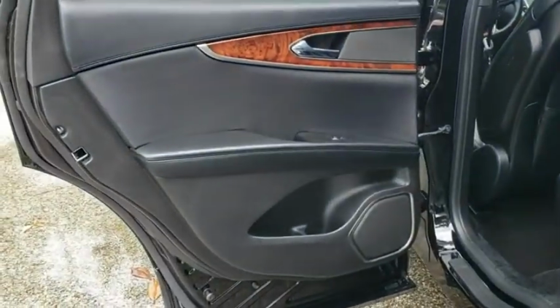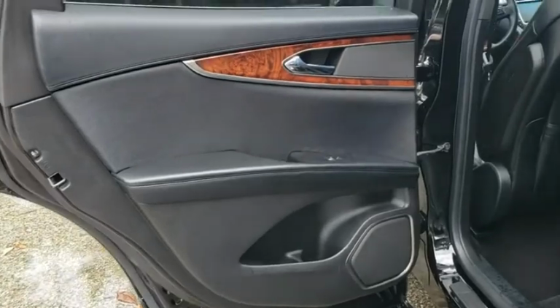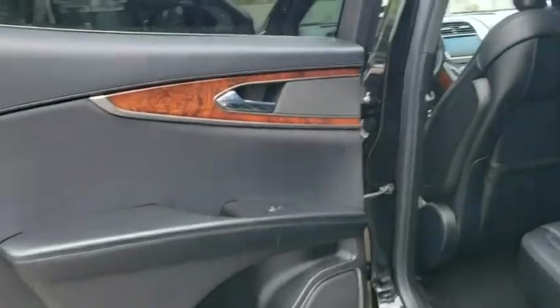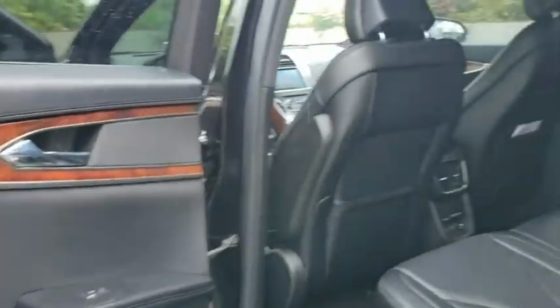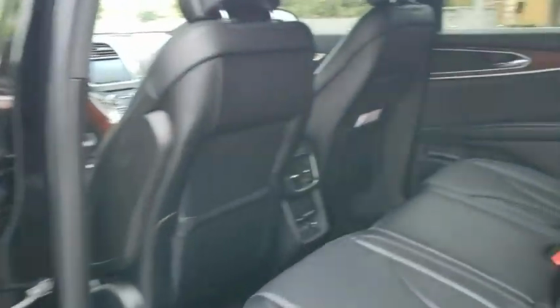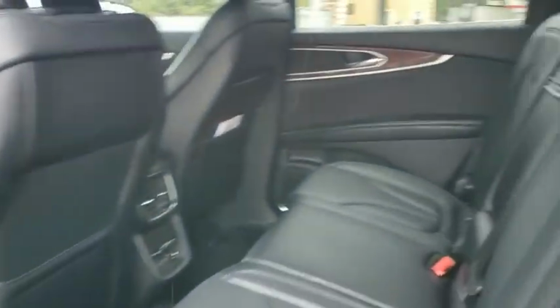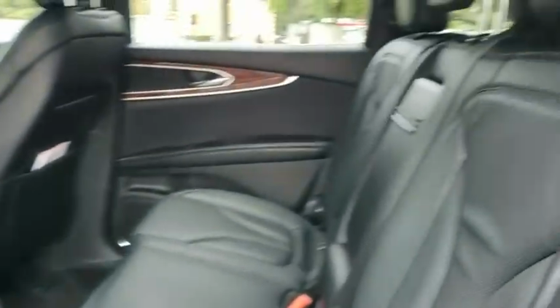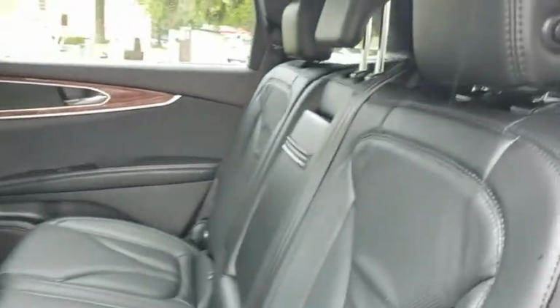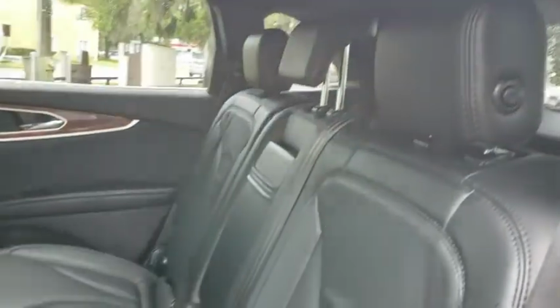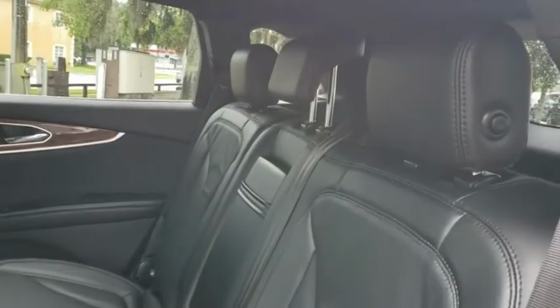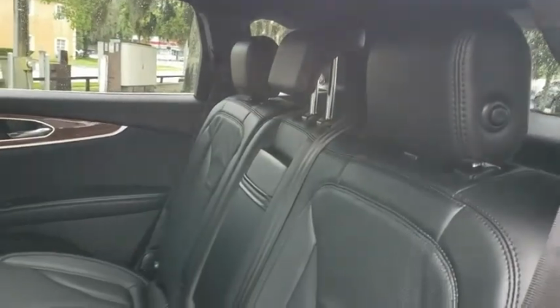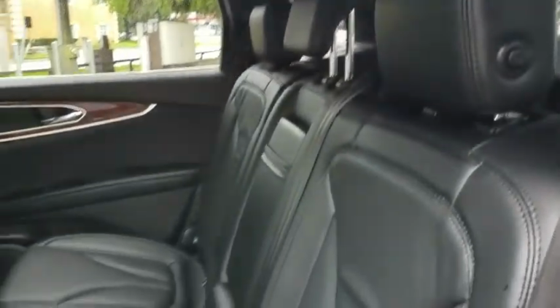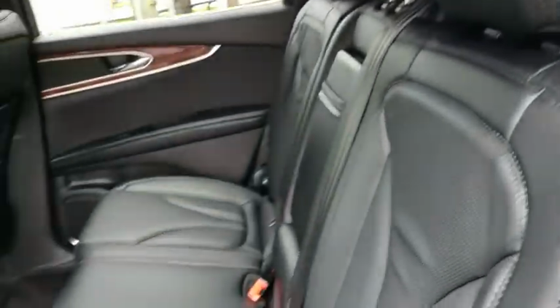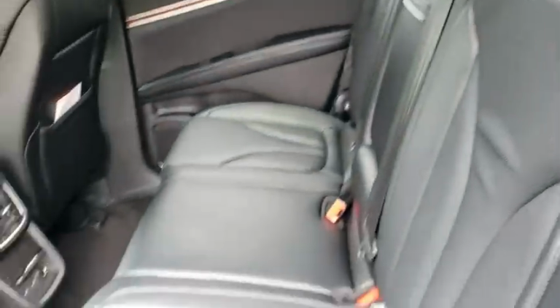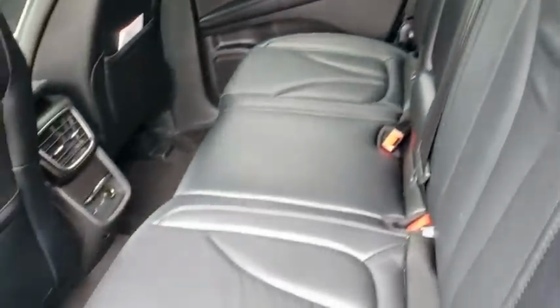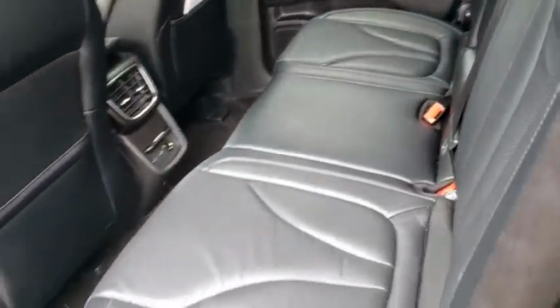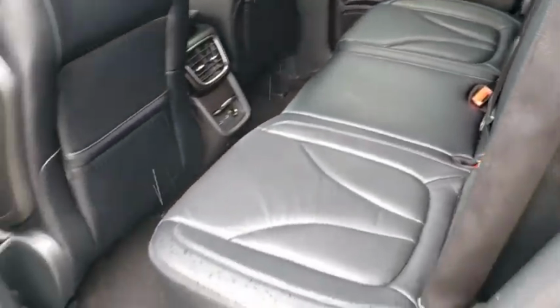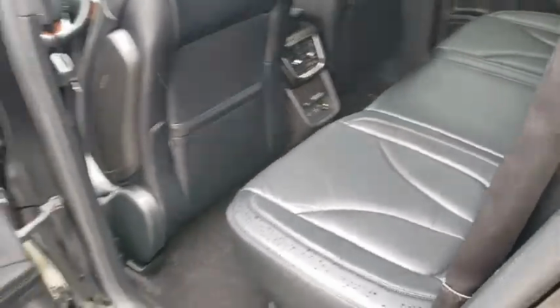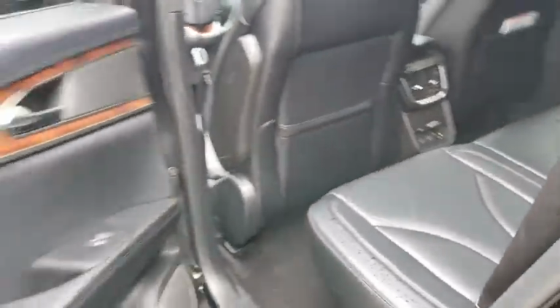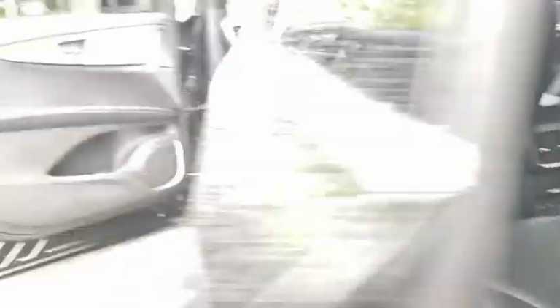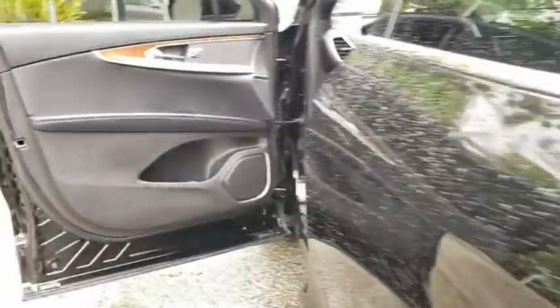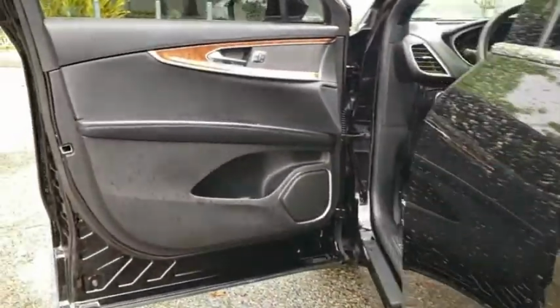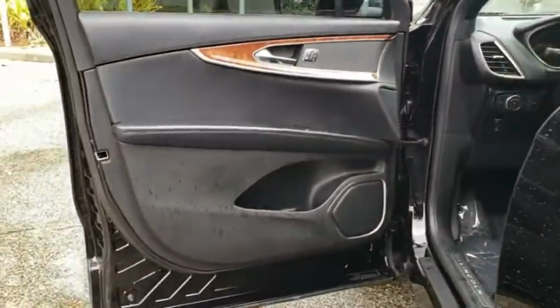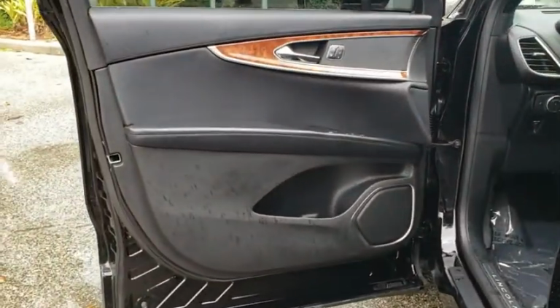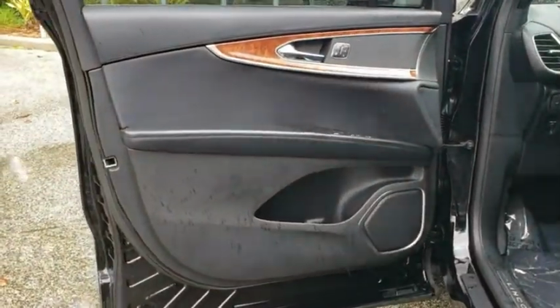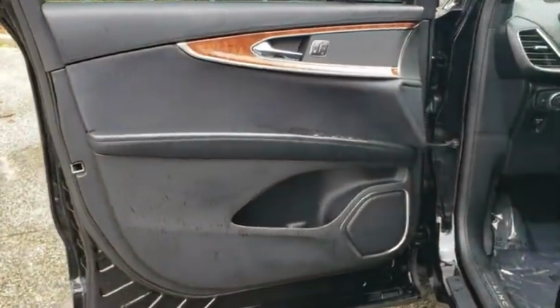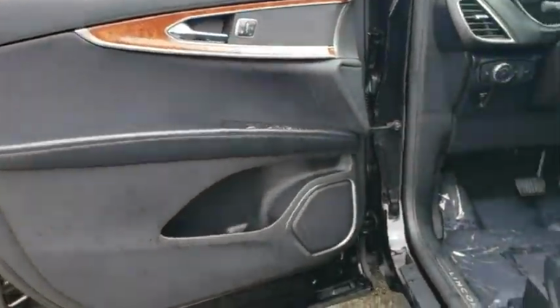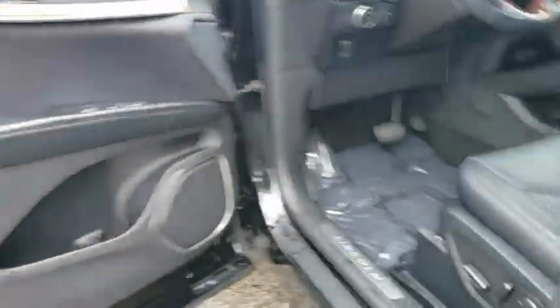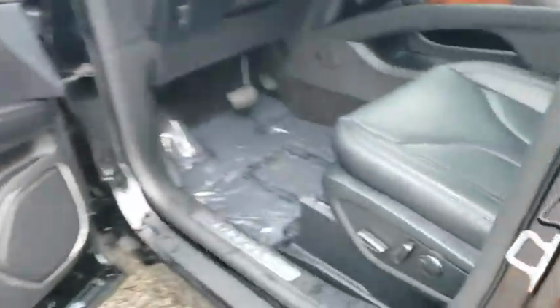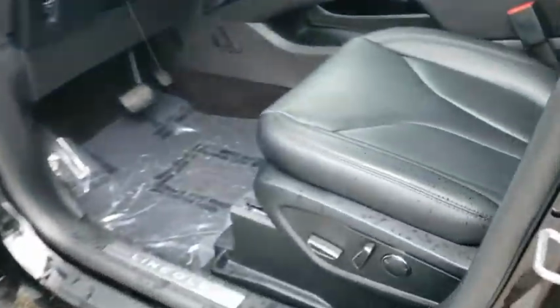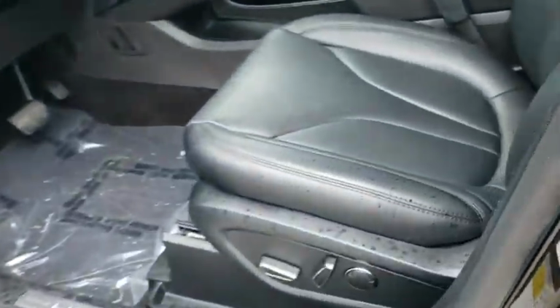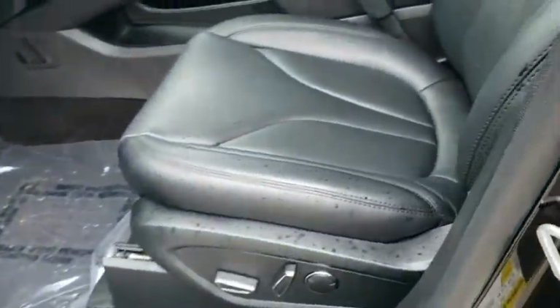Leather wrapped steering wheel, Bluetooth, power steering, adjustable steering wheel, floor mats, four wheel disc brakes, aluminum wheels, auto dimming rear view mirror, keyless start.